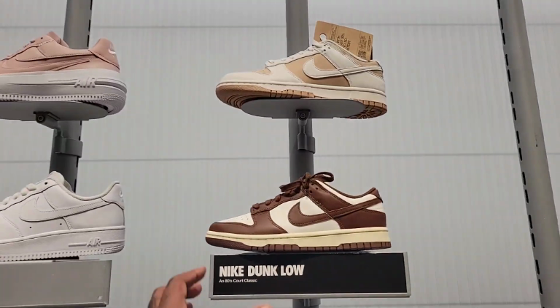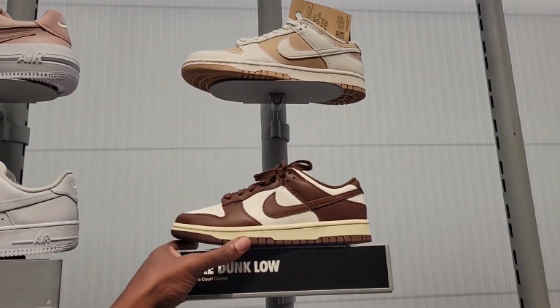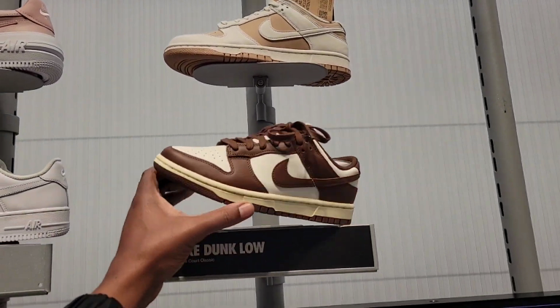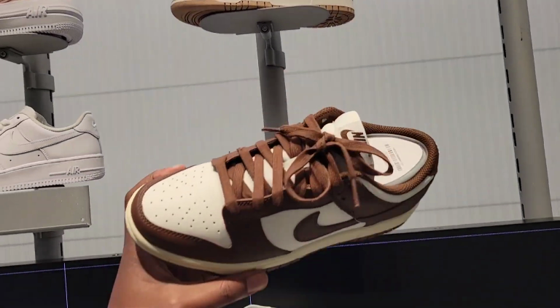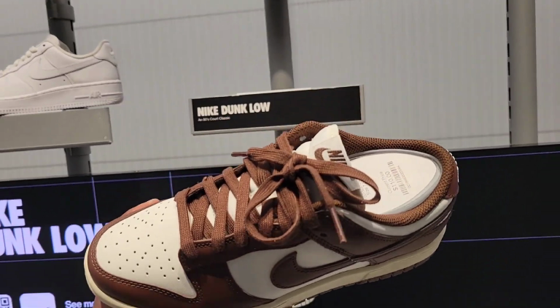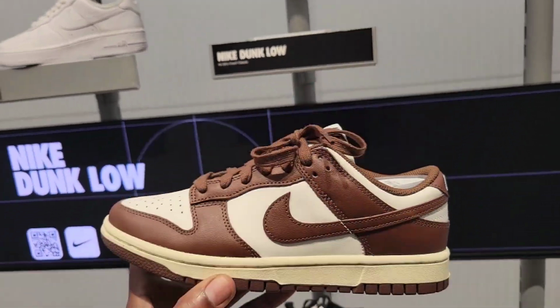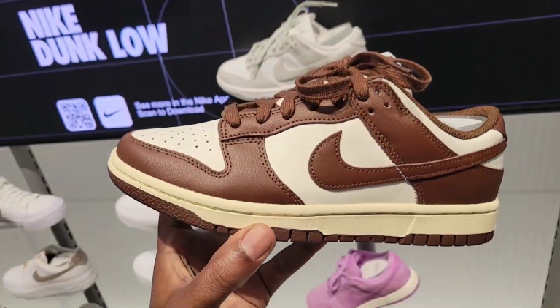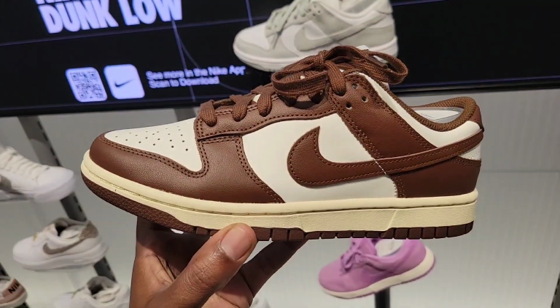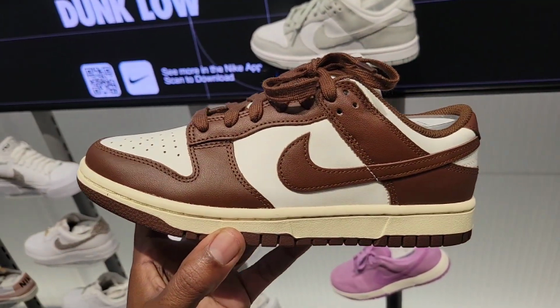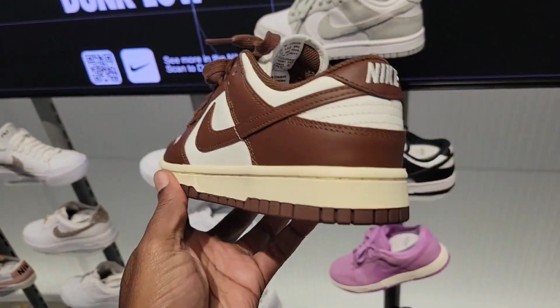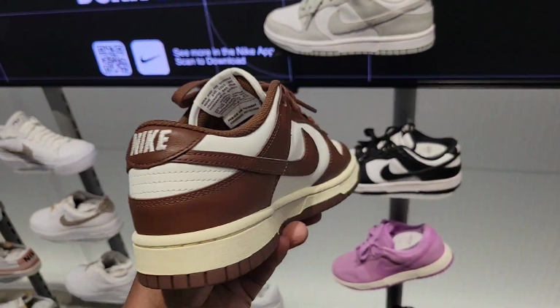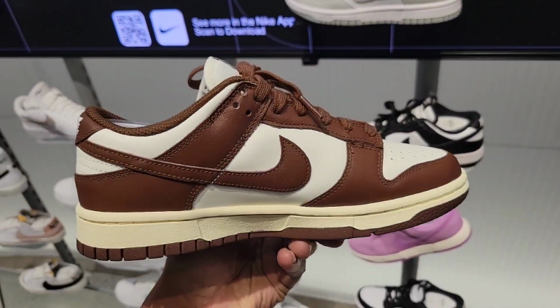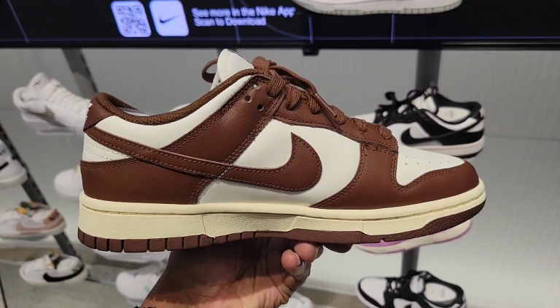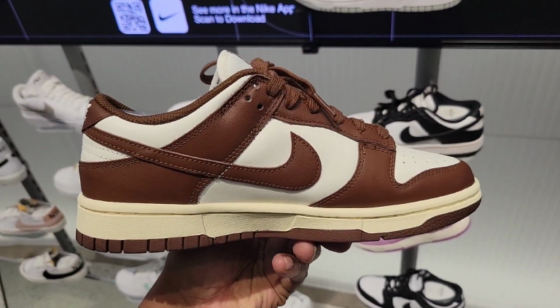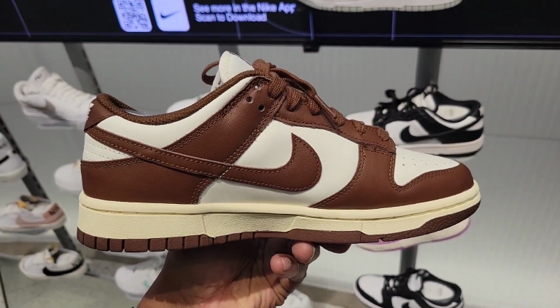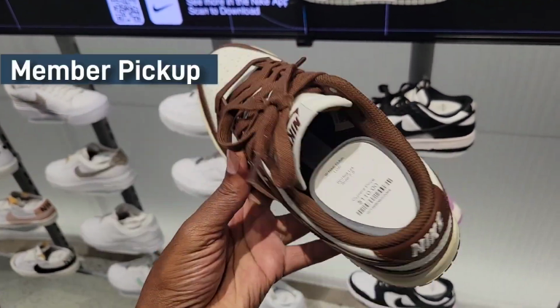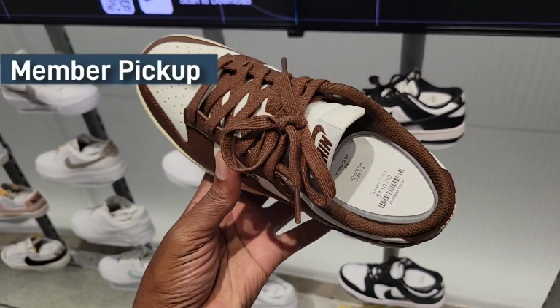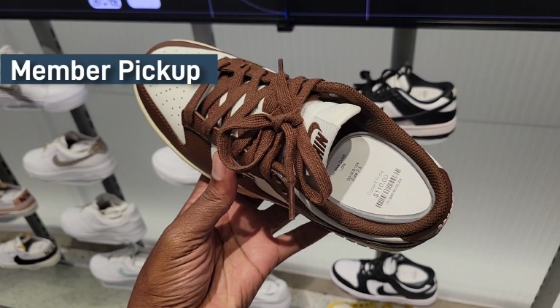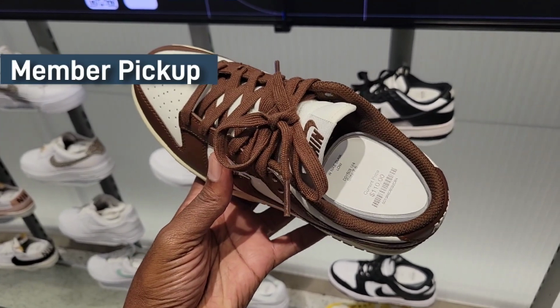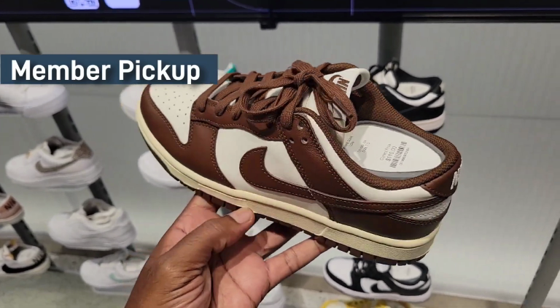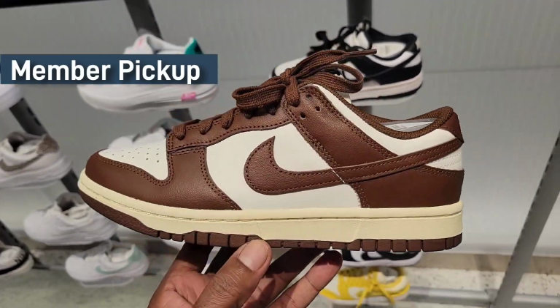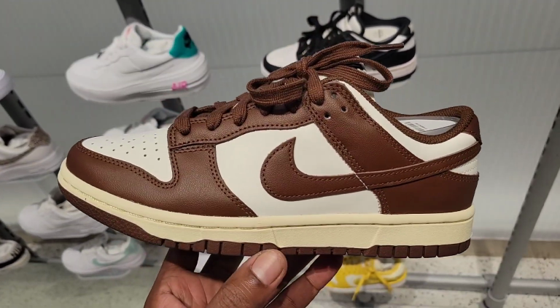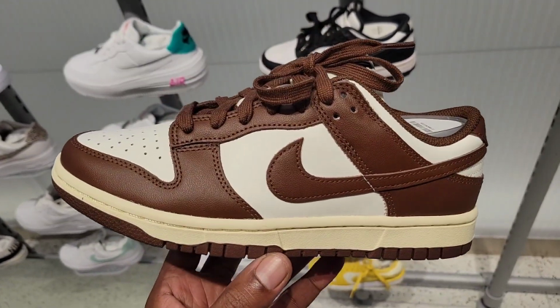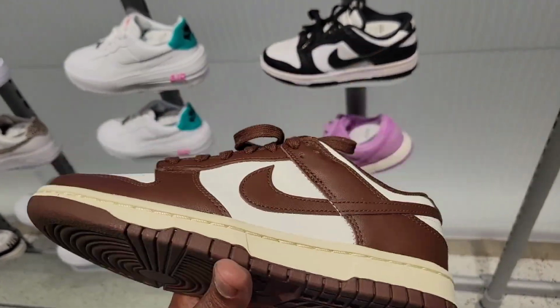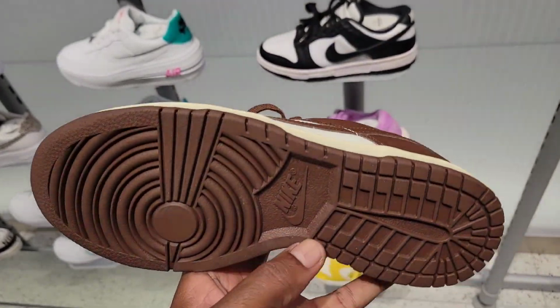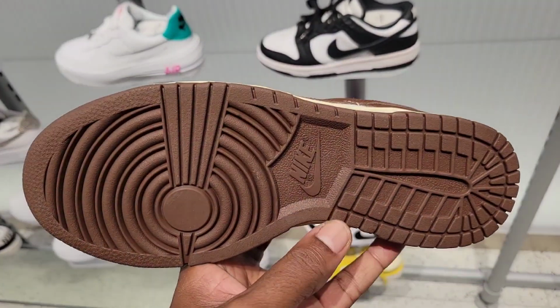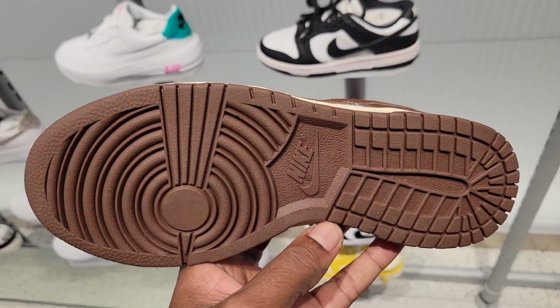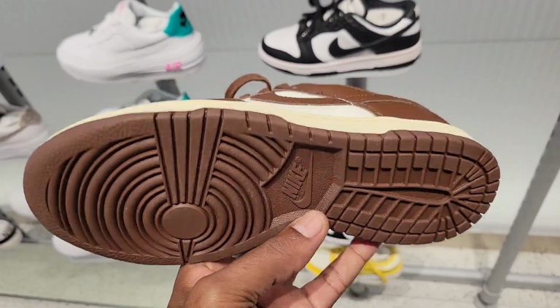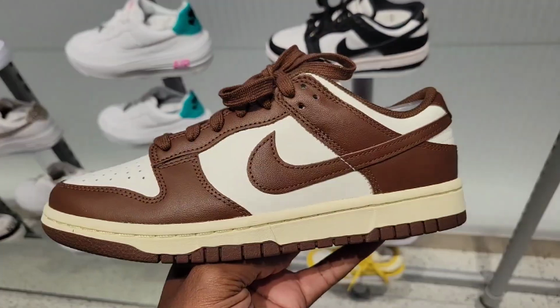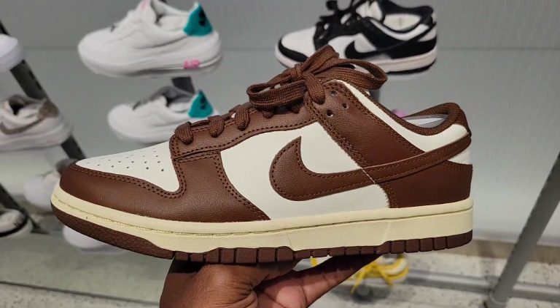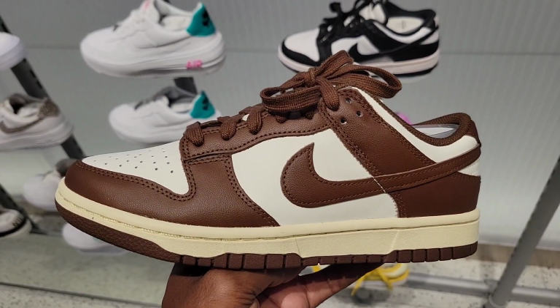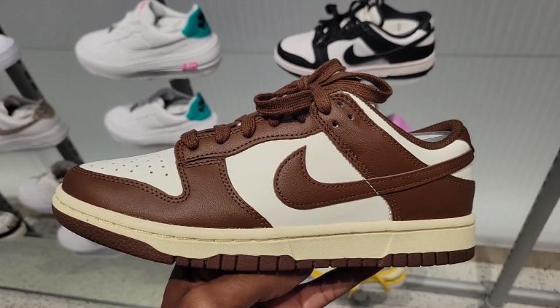They even got some popular dunks right here — this is the Cacao Dunk. A lot of people like these. Let me know what you guys think about these in hand. There's a 7.5 right here, maybe somebody might want these or not.